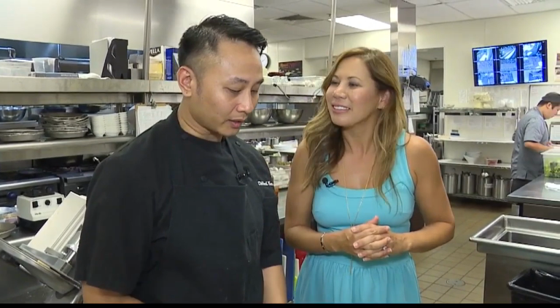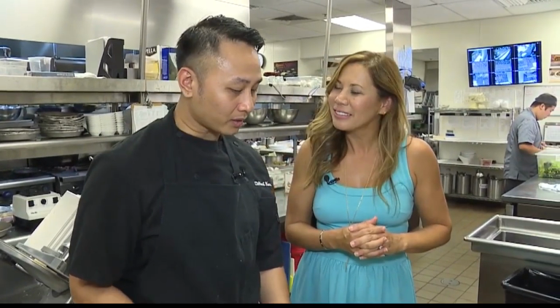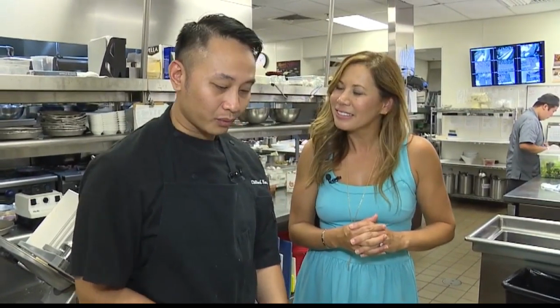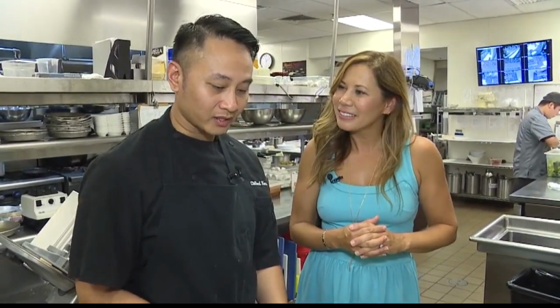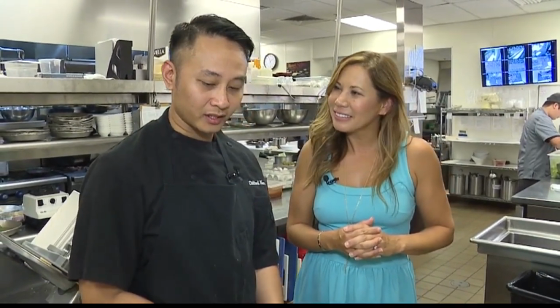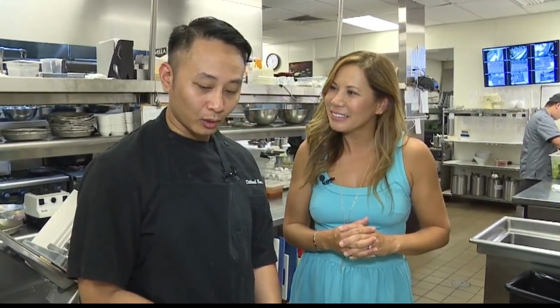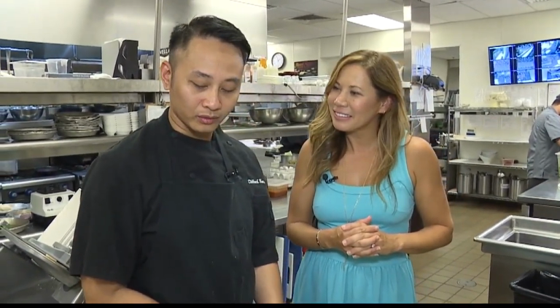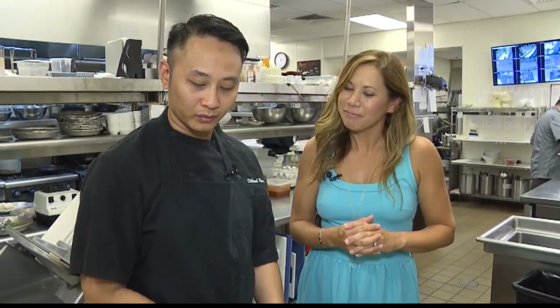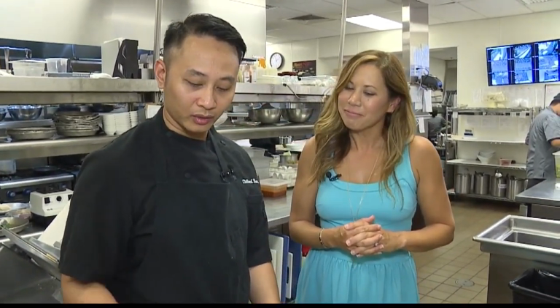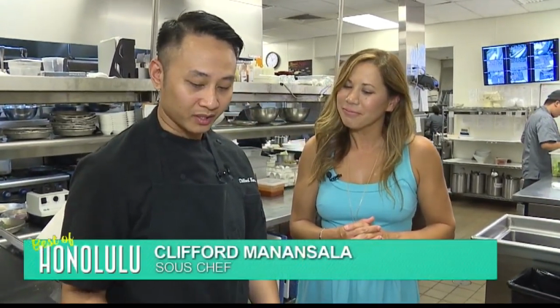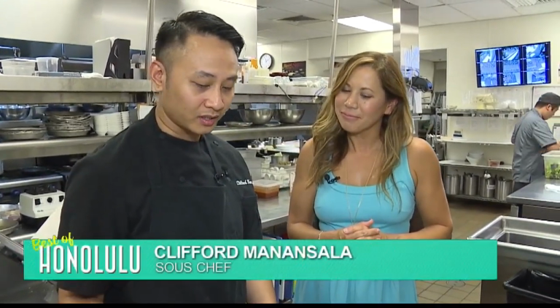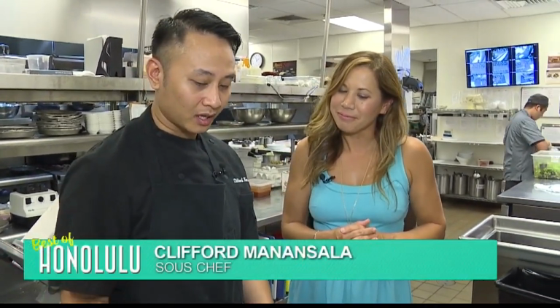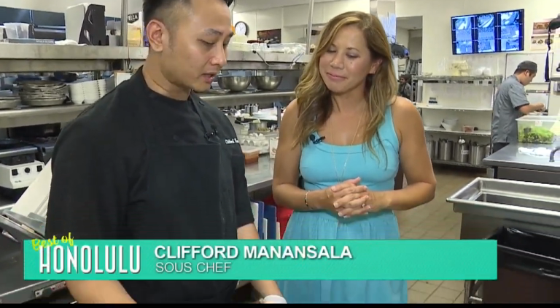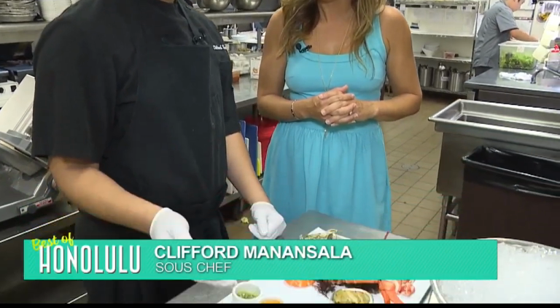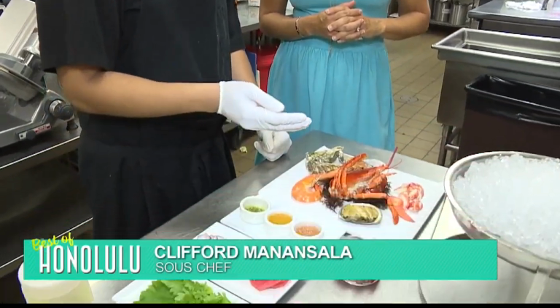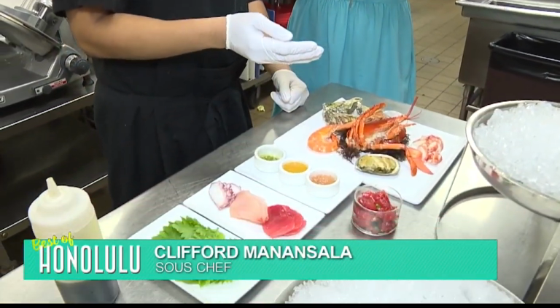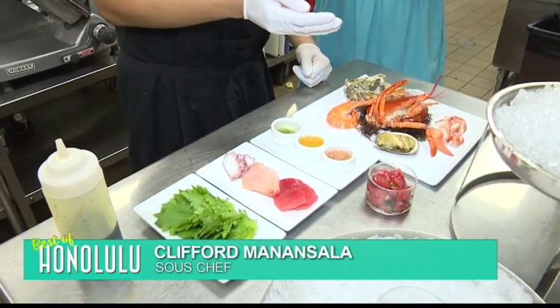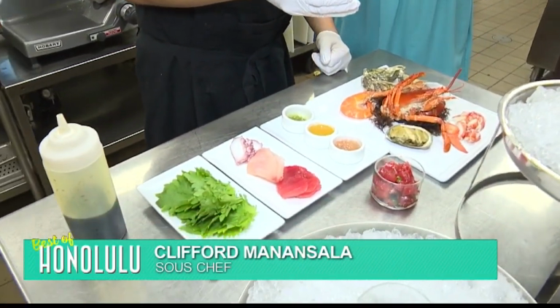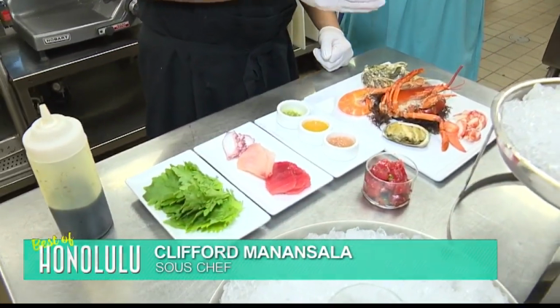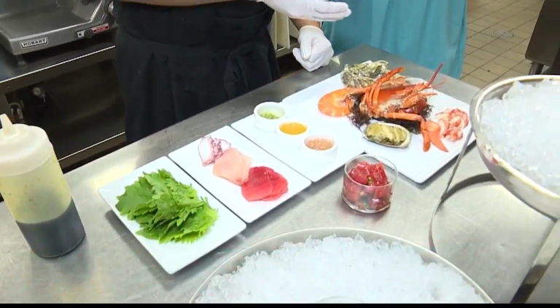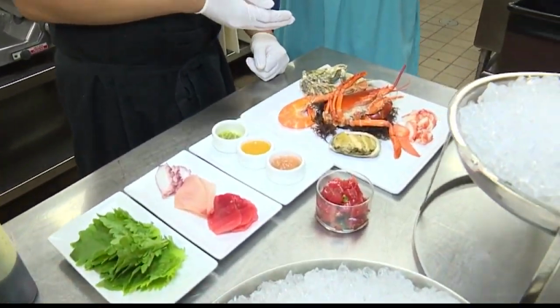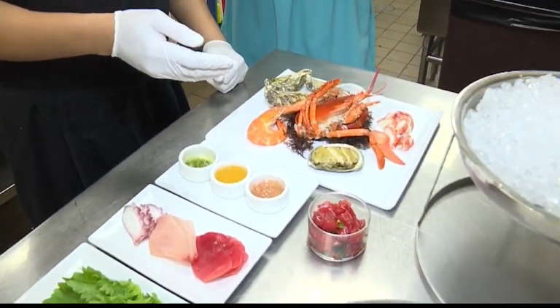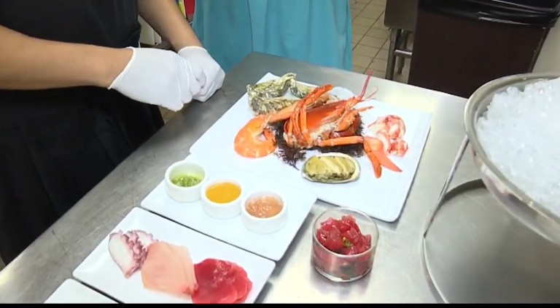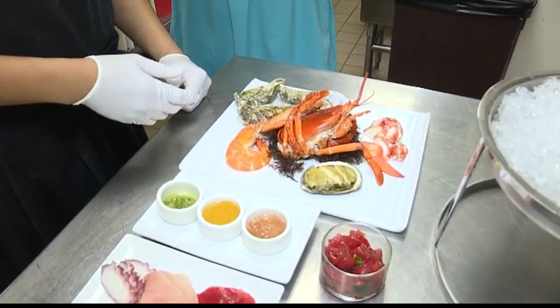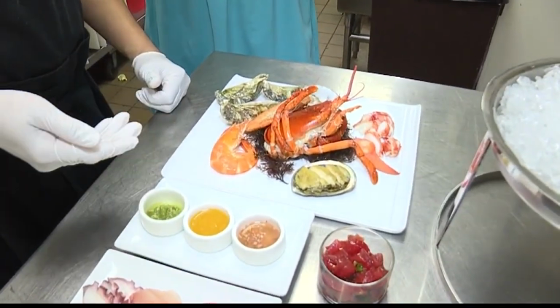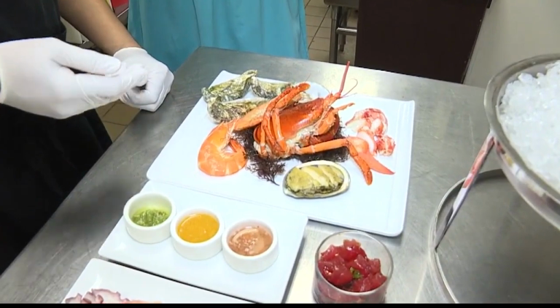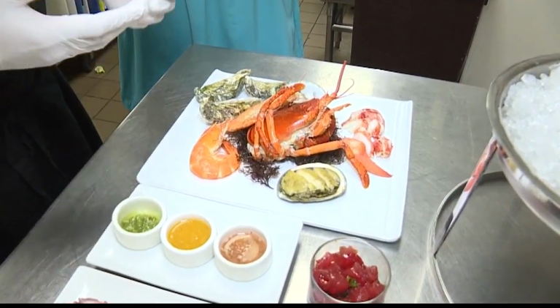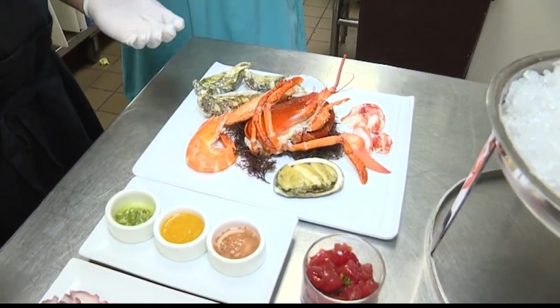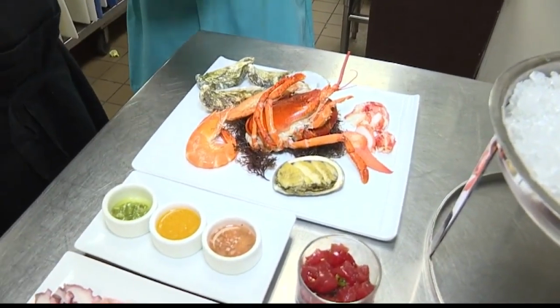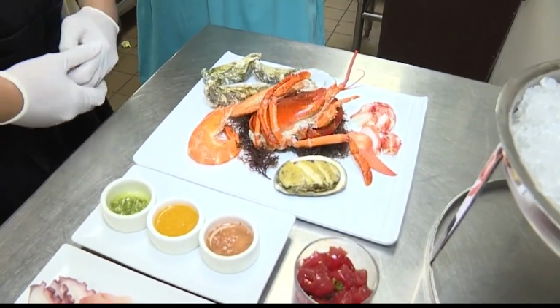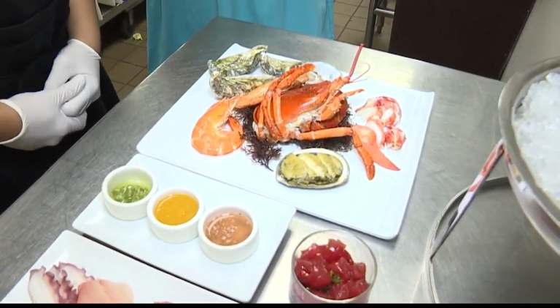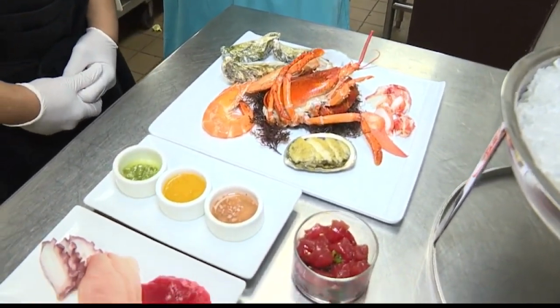A lot of the product that we bring in is actually local. We got Kona Kampachi, Ahi, Kona Lobster, Kualoa Oysters, Kona Abalone, Kauai Shrimp. So a lot of this is local.